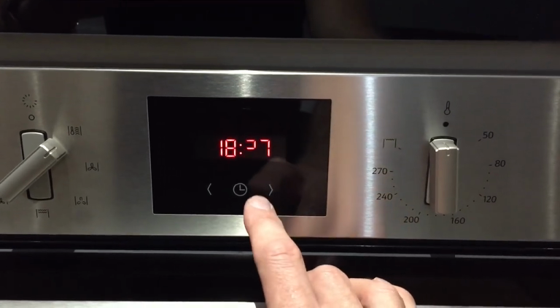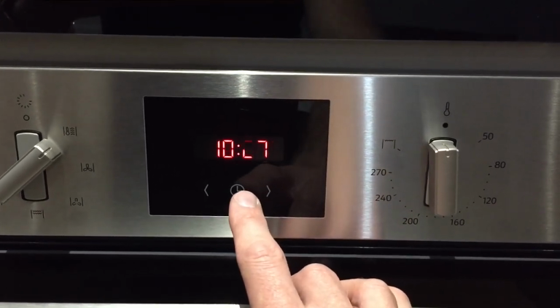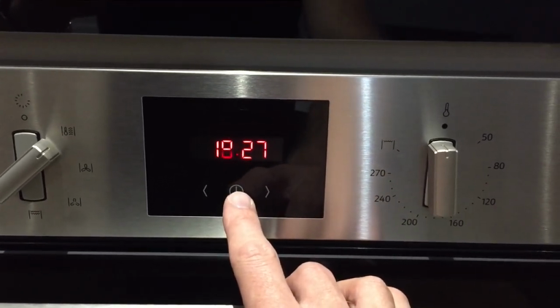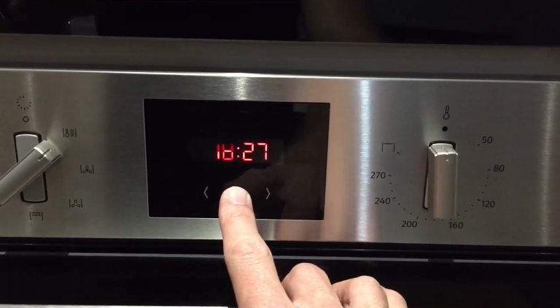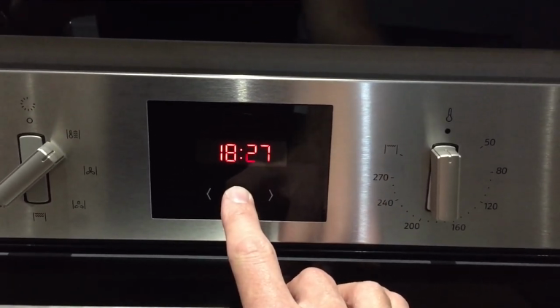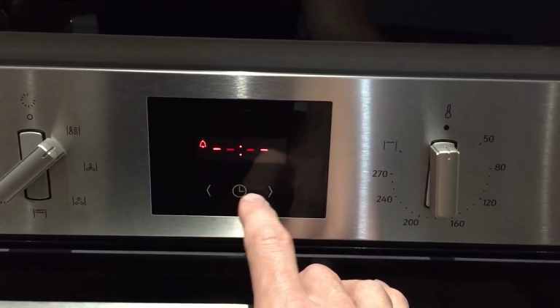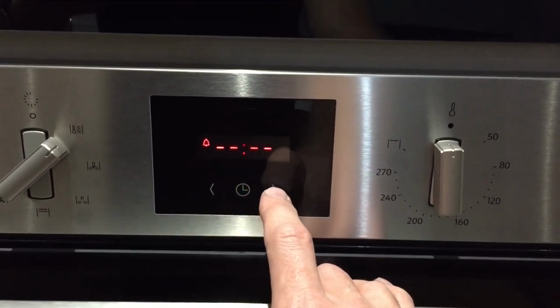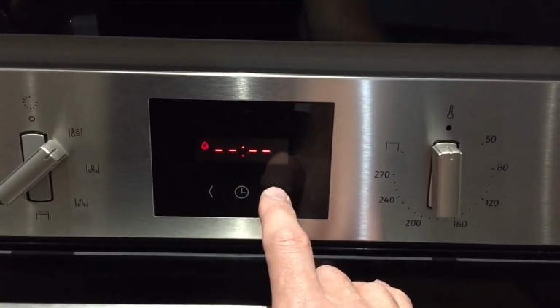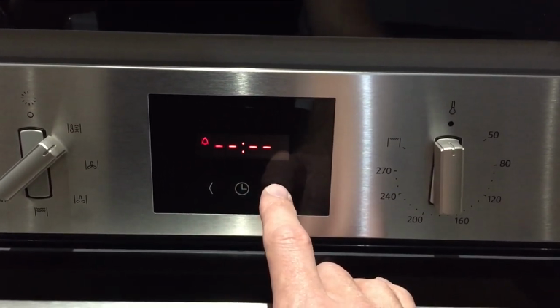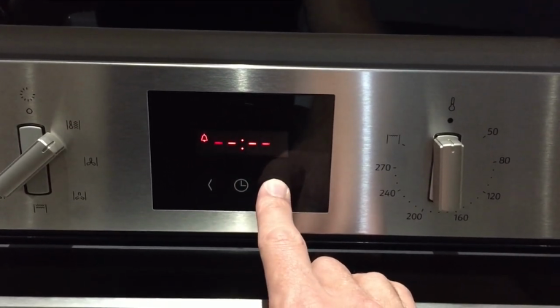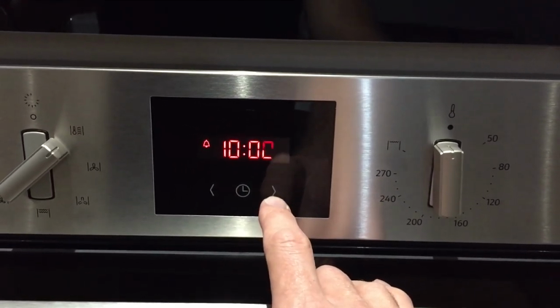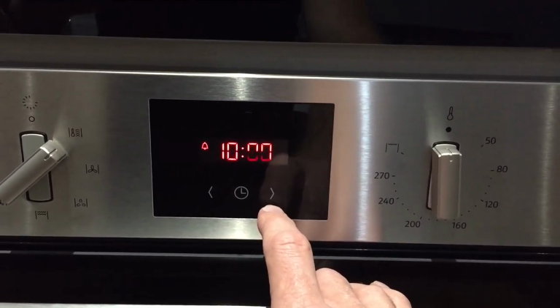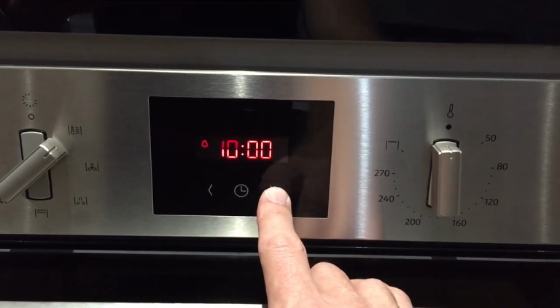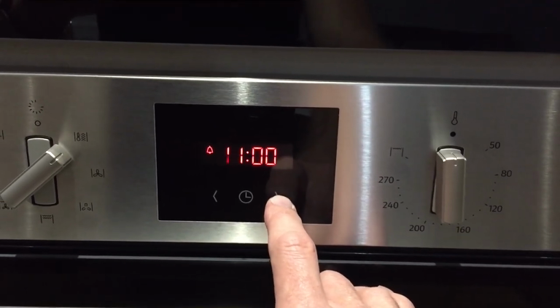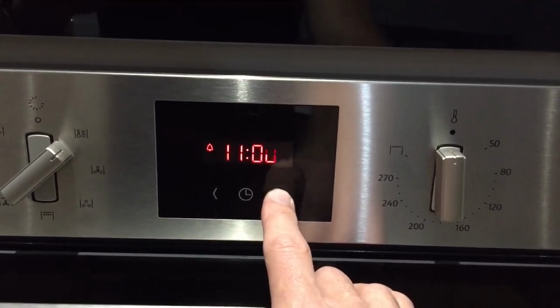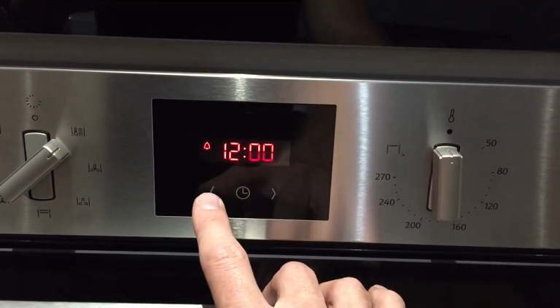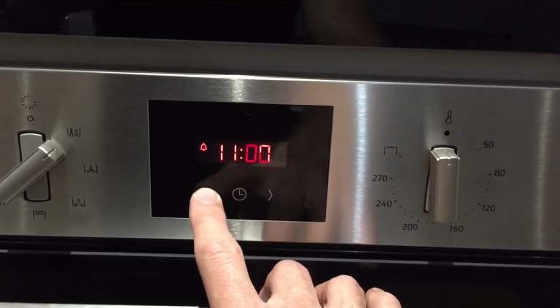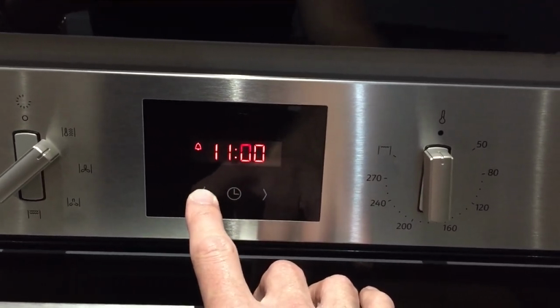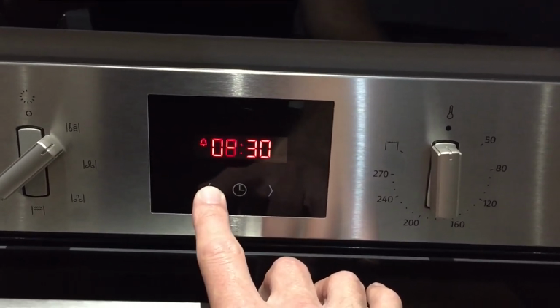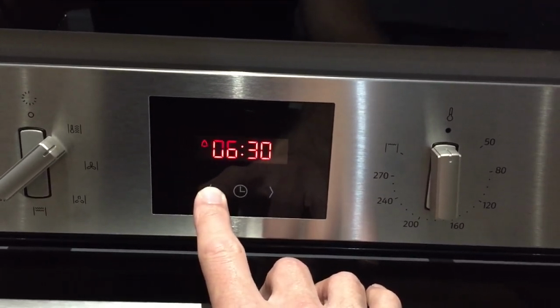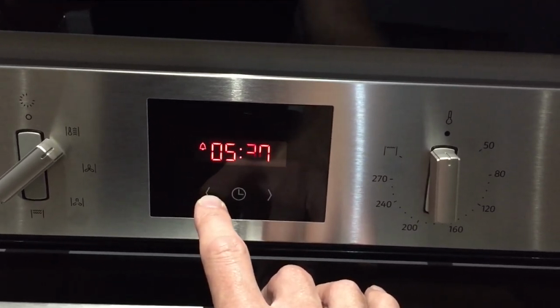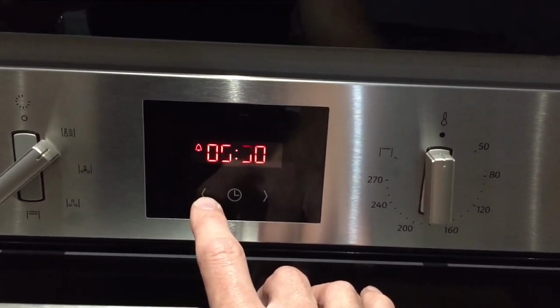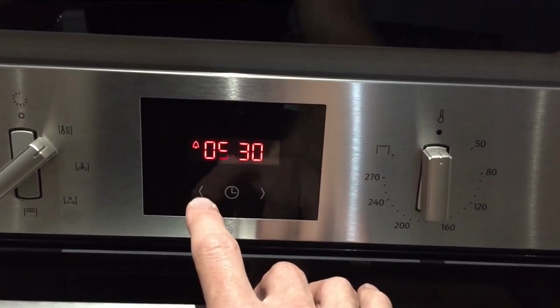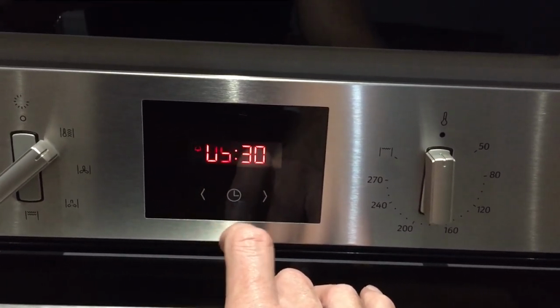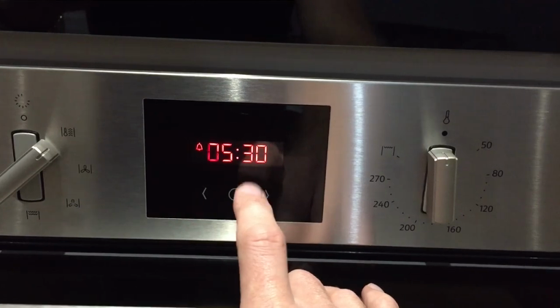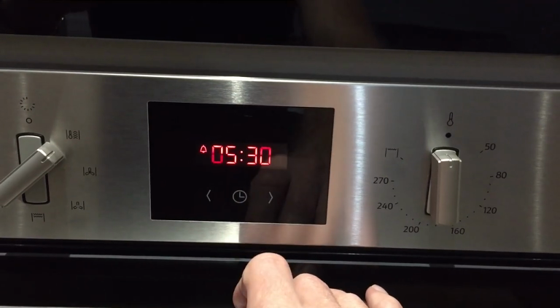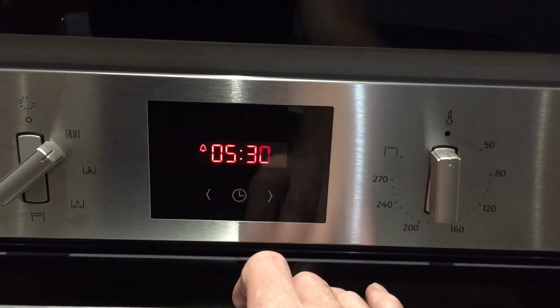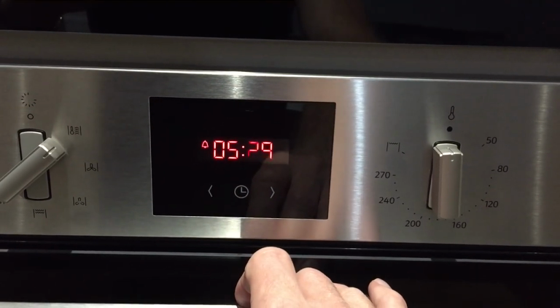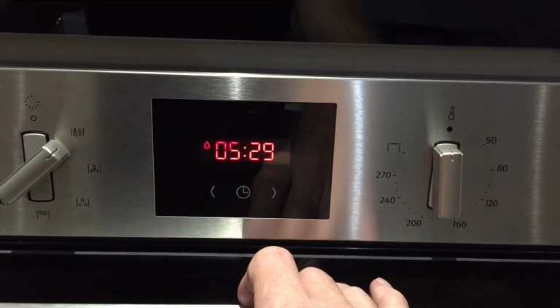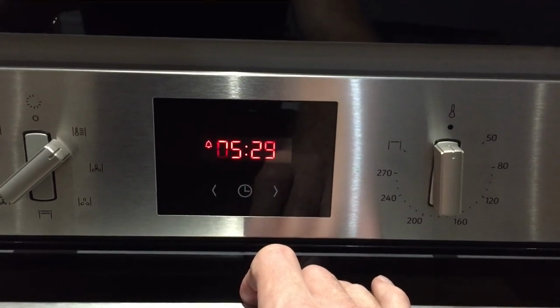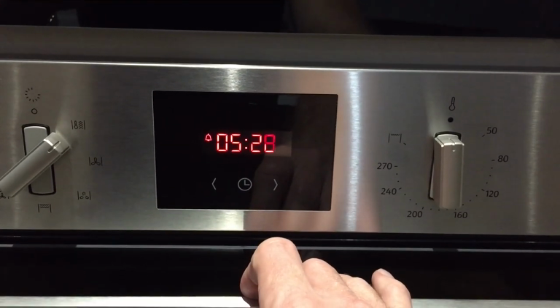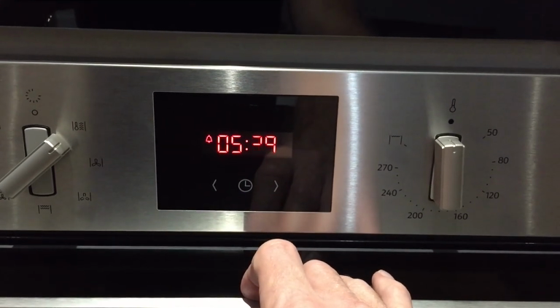If you wish to set the timer, you just push on here — it will activate the timer — and then you can use this to select whatever time you need. It will count down and then beep when the timer is complete.